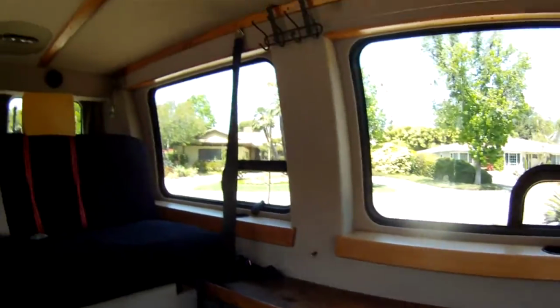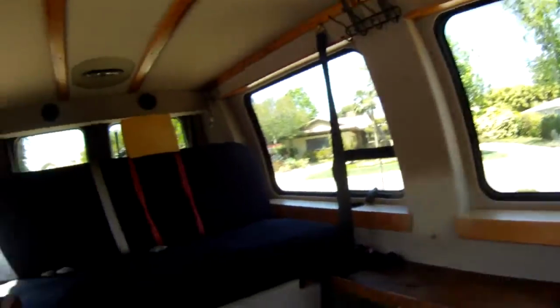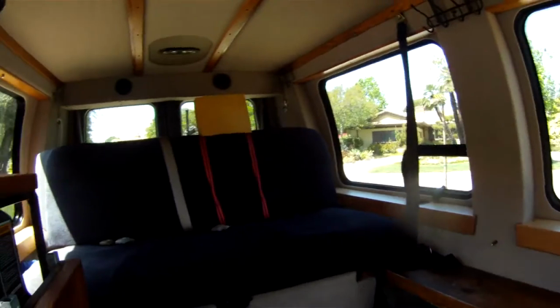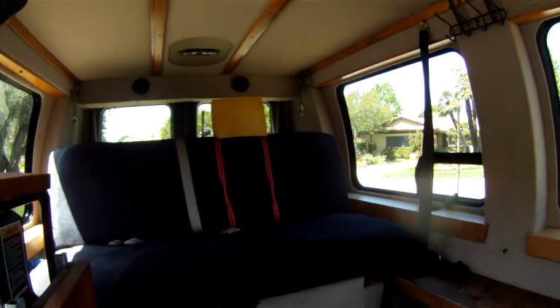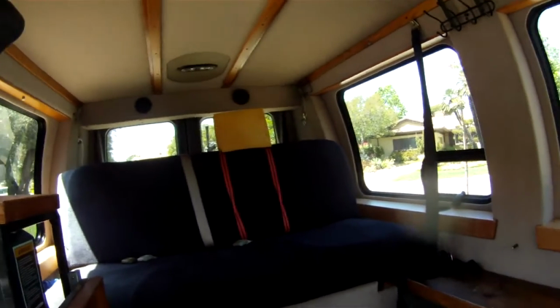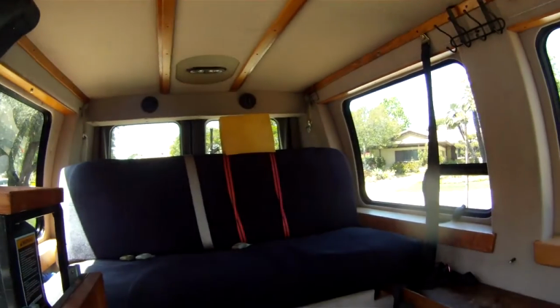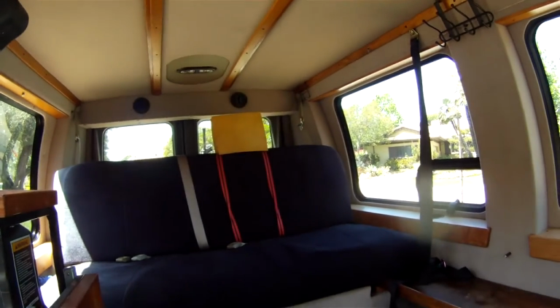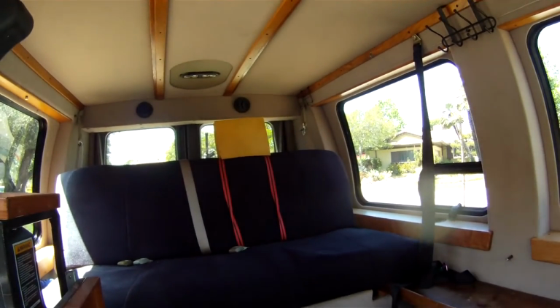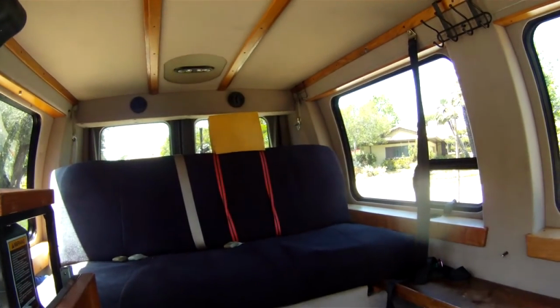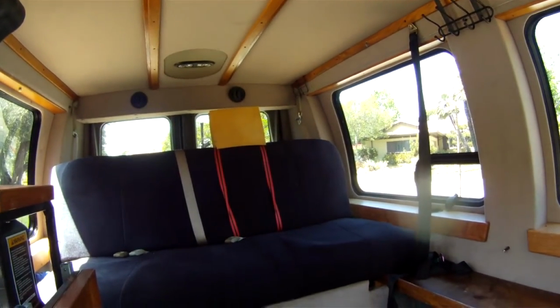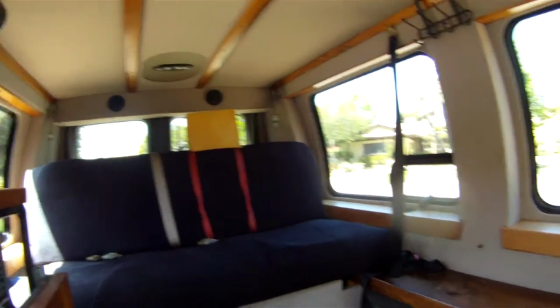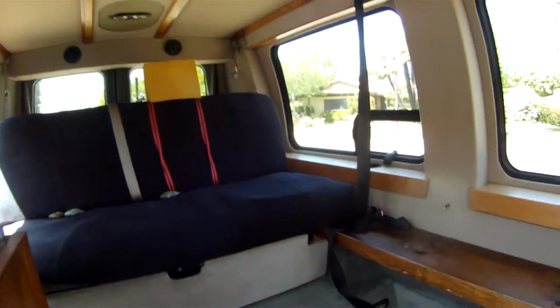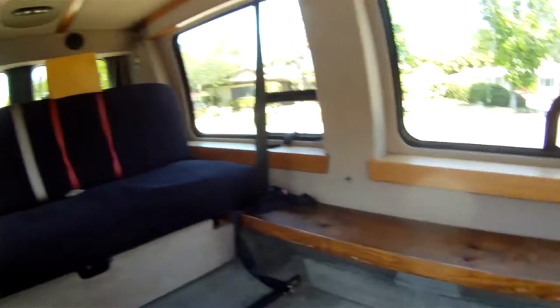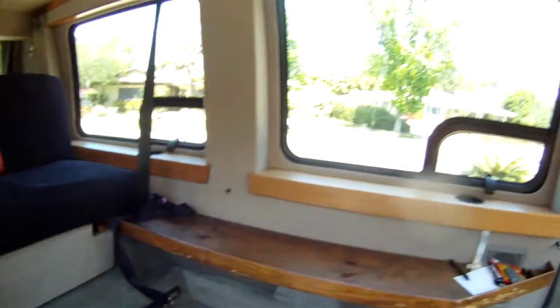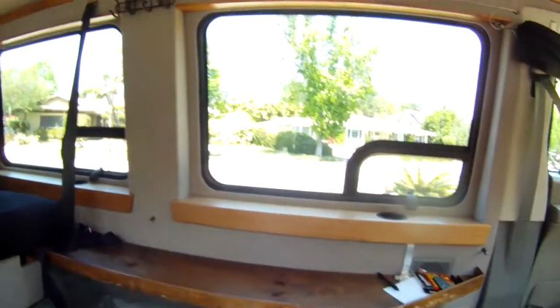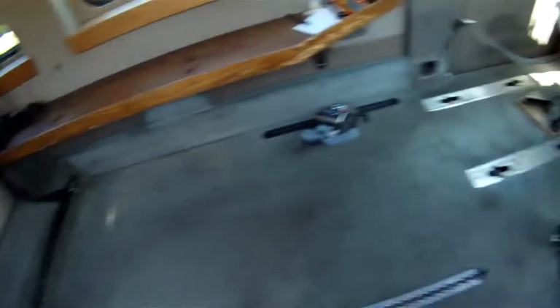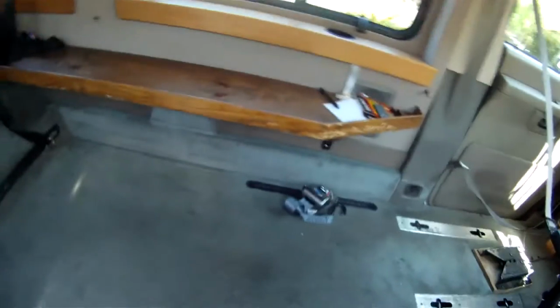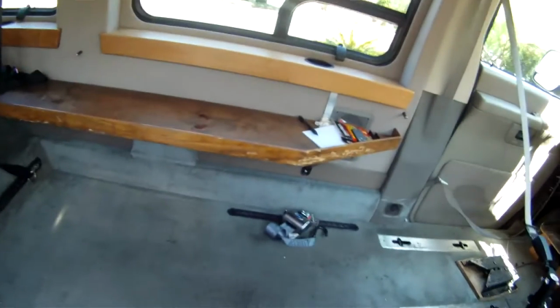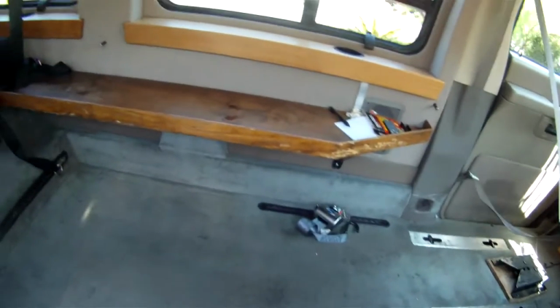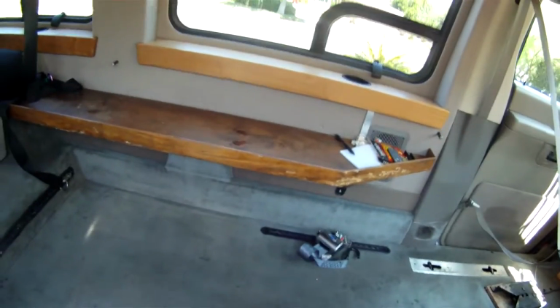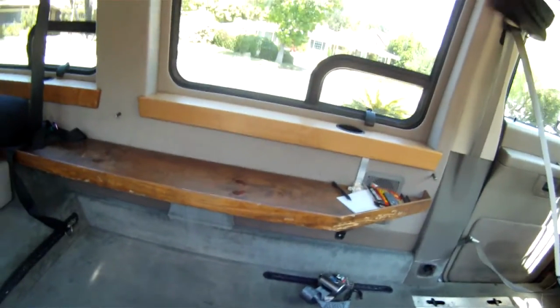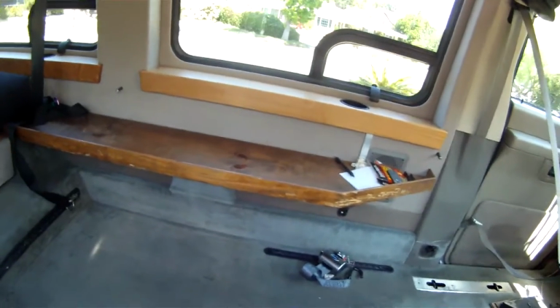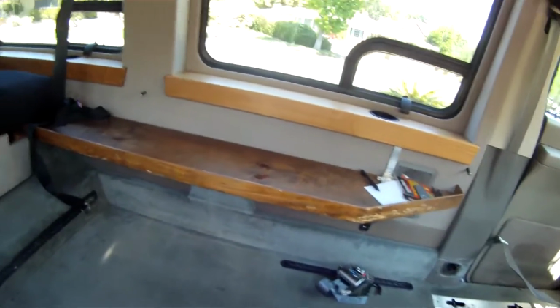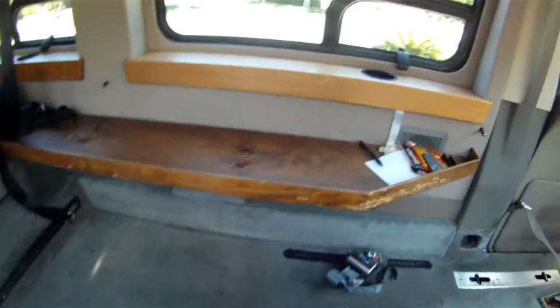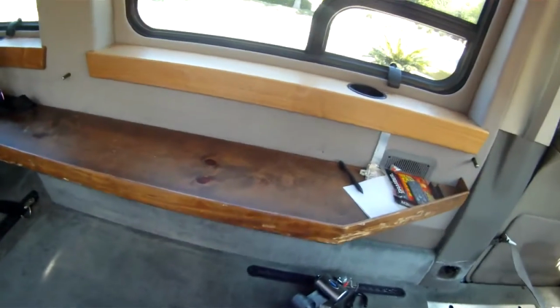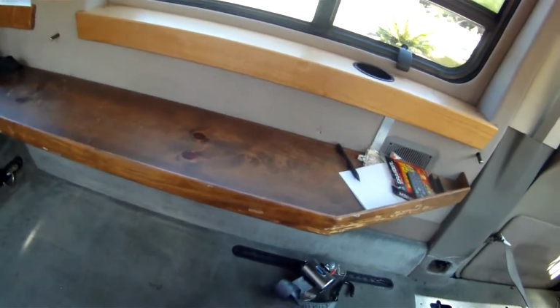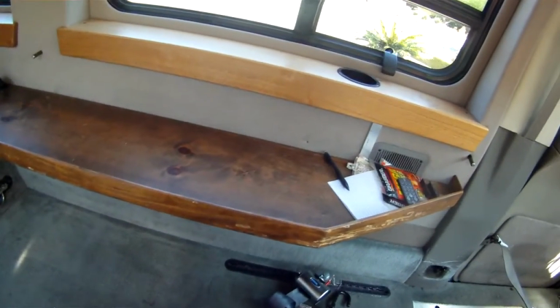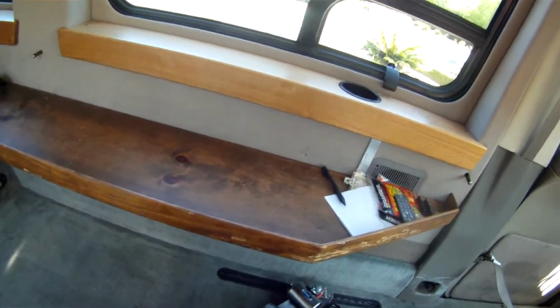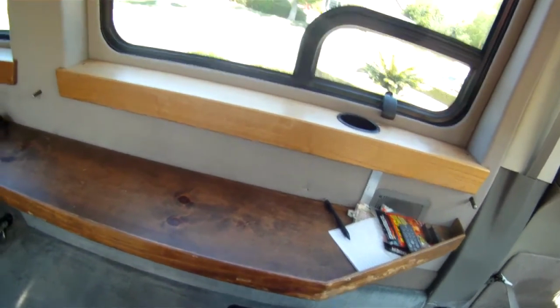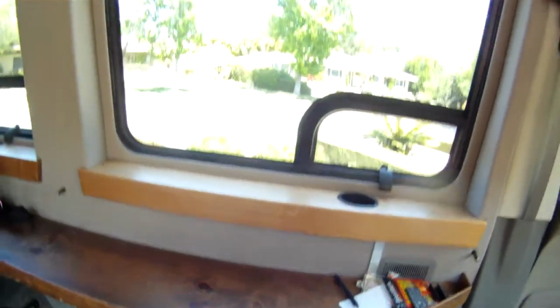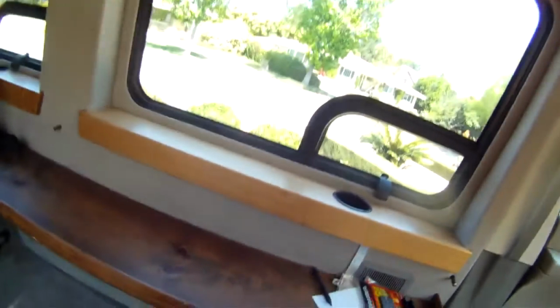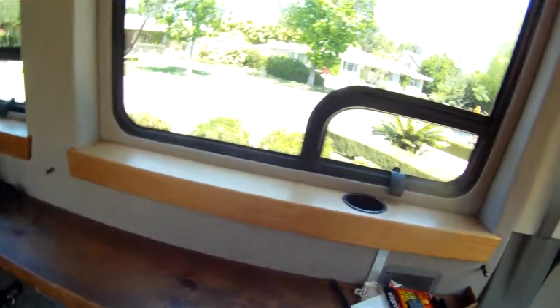It's got a sofa bed in the back that folds down to a bed. I put a shelf up here so I can wheel in and drop off my takeout or groceries.